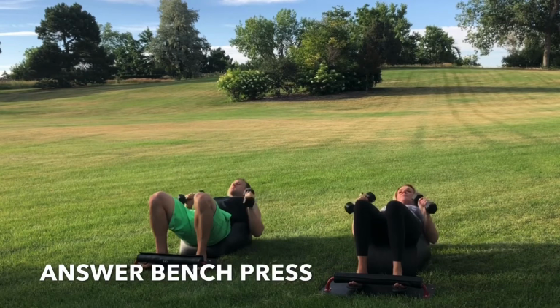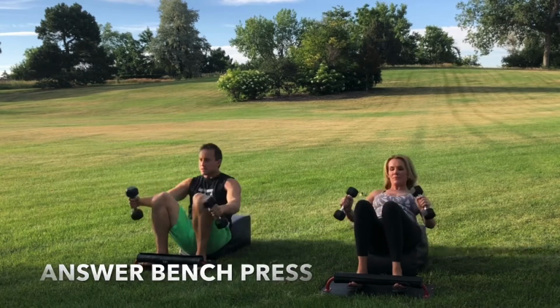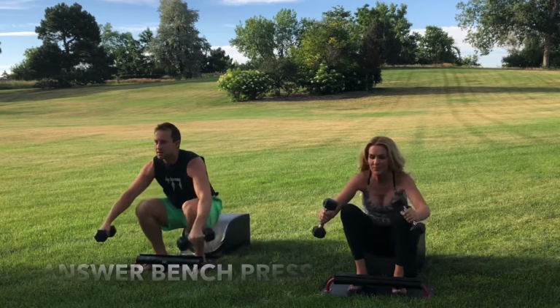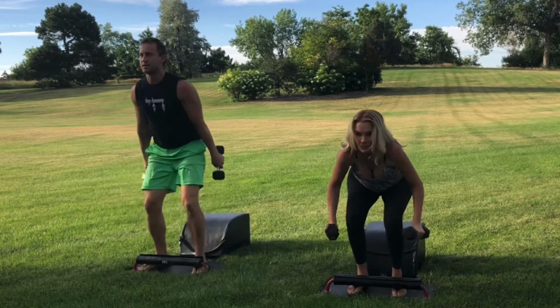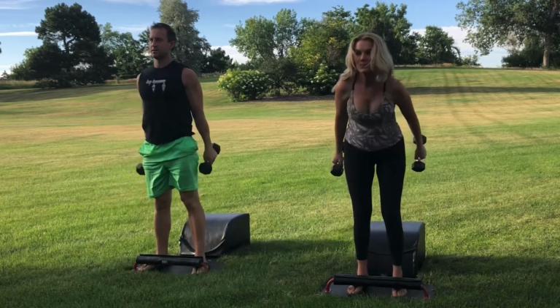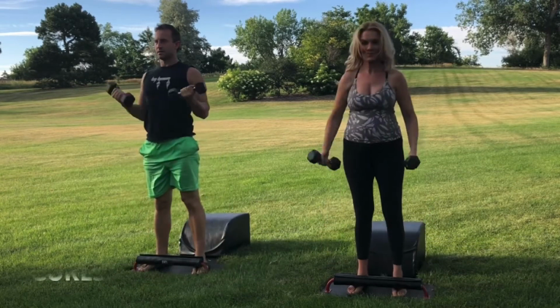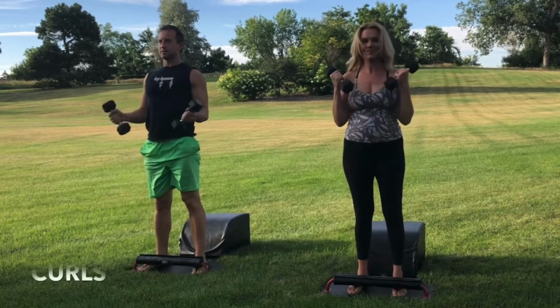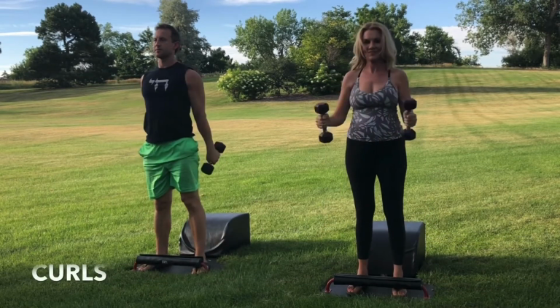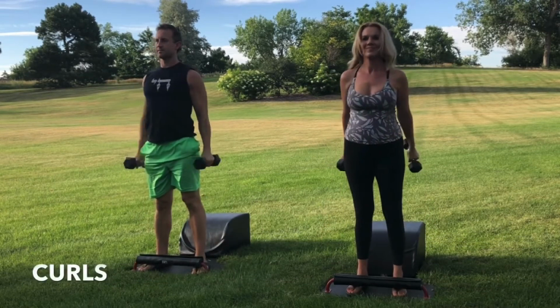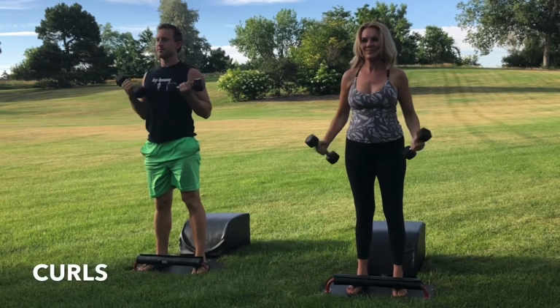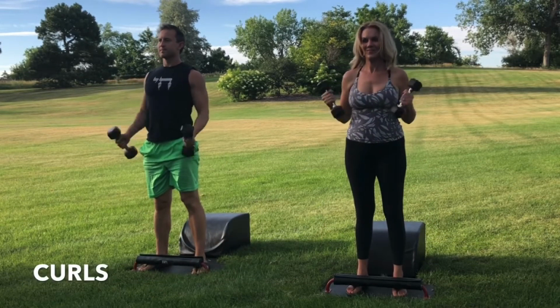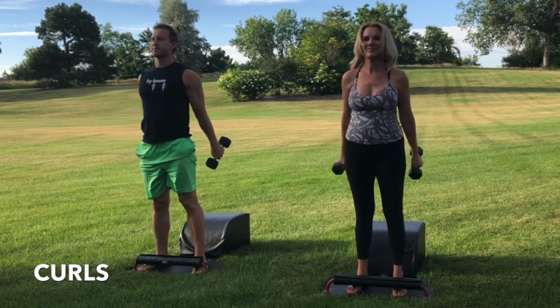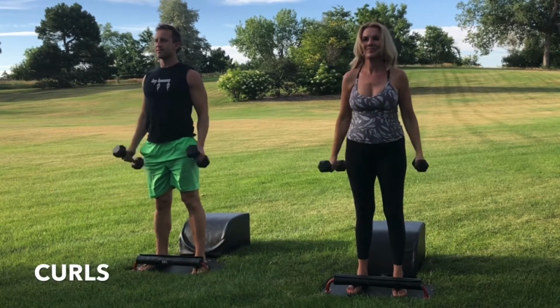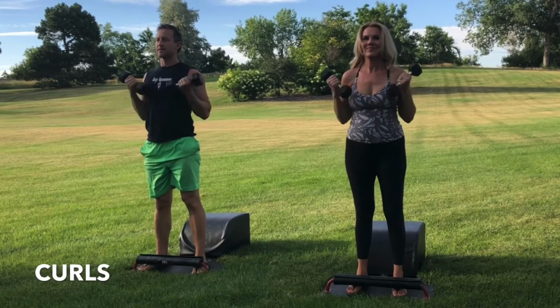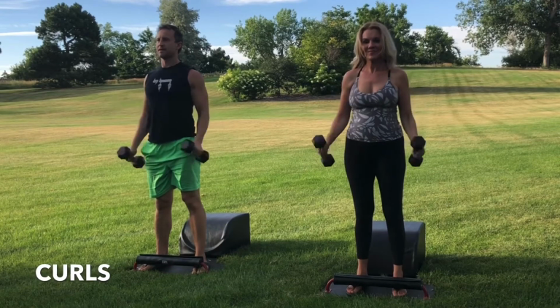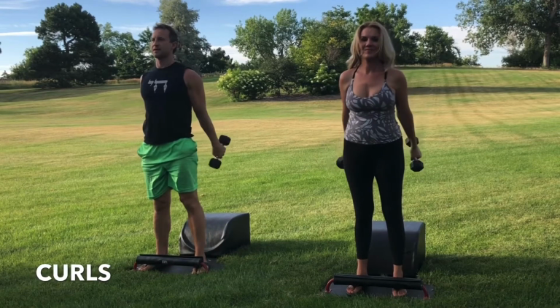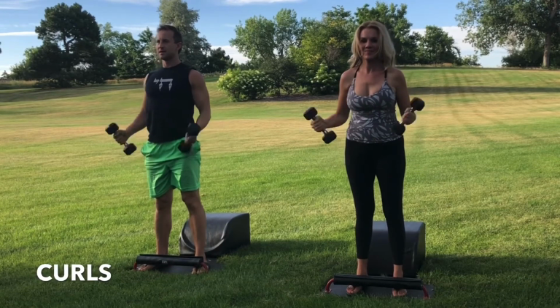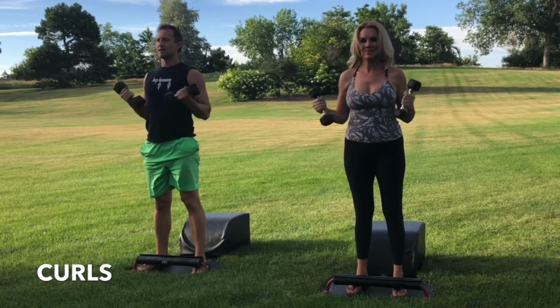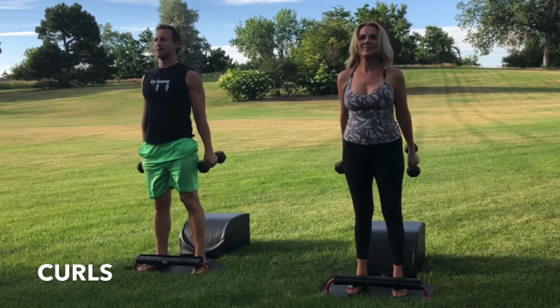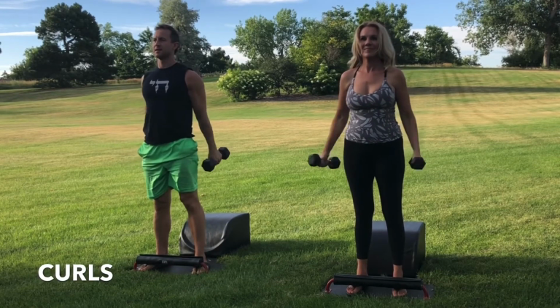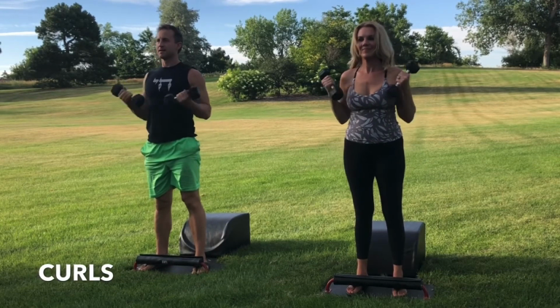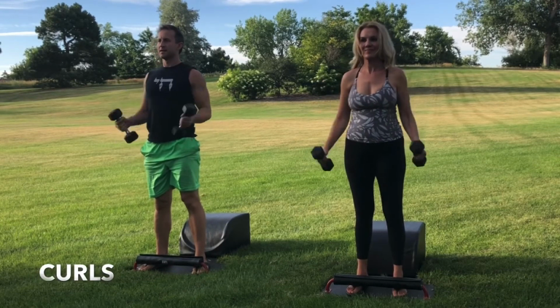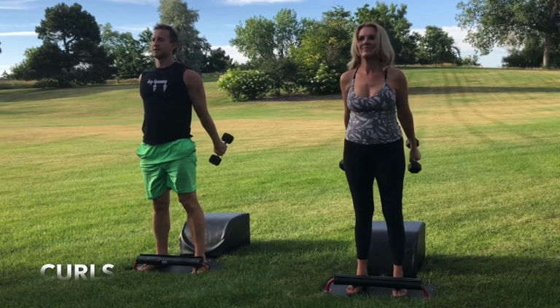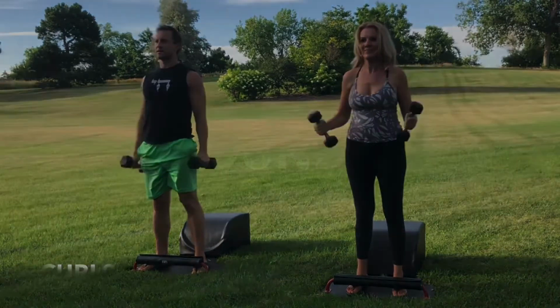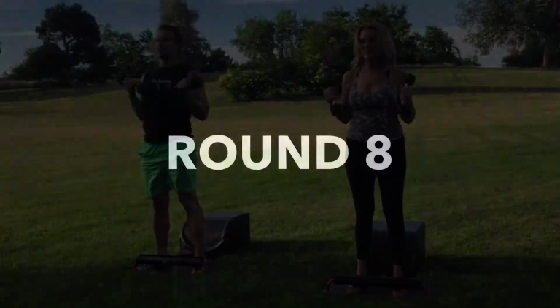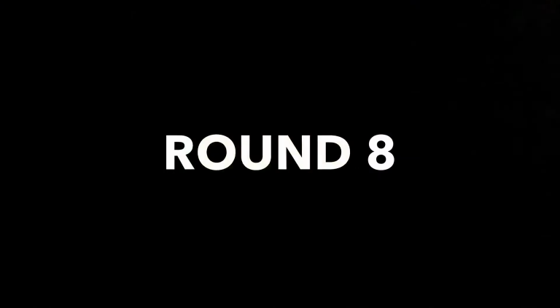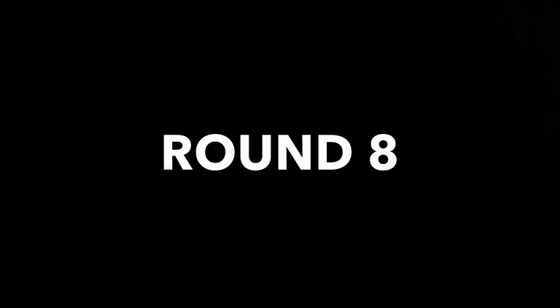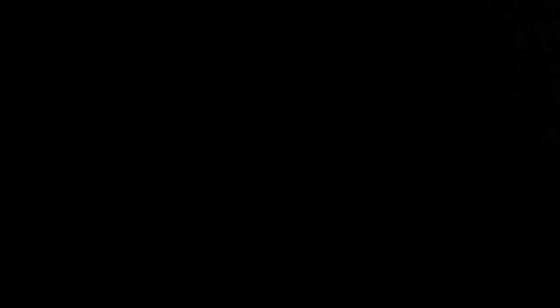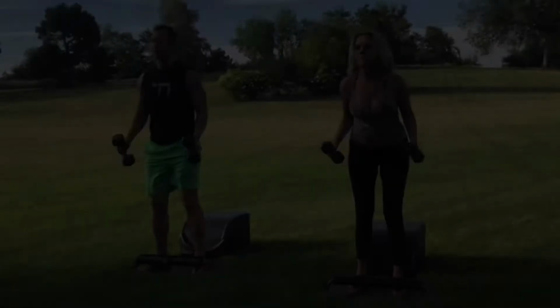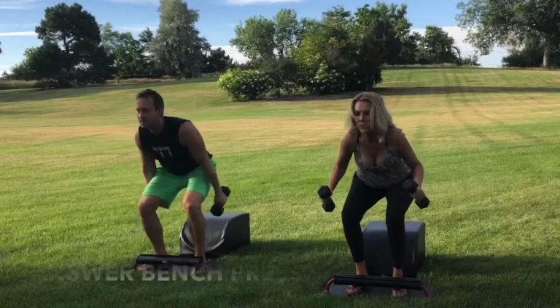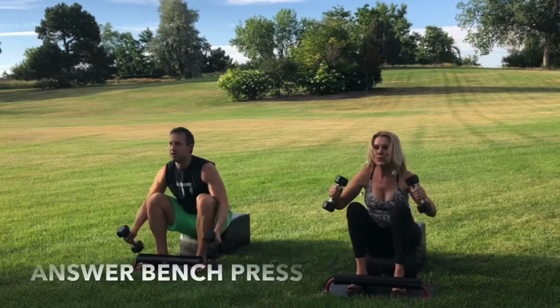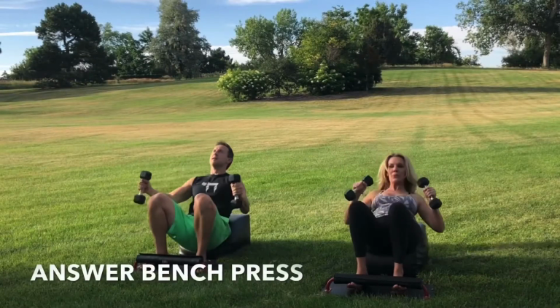Brilliant job. Next time you're standing, please stay standing as we move into Round 7 of our Bicep Curls. Inhale, engage the biceps. Exhale, lower with control. Focusing on the breath. Focusing on the movement. And then let's transition into Round 8 of our Answer Bench Press.